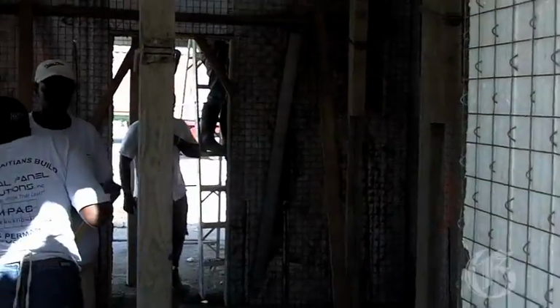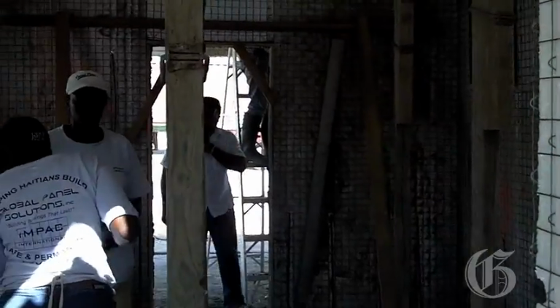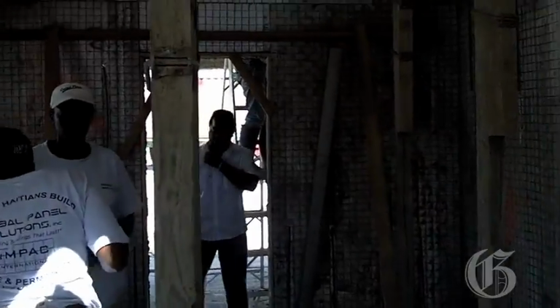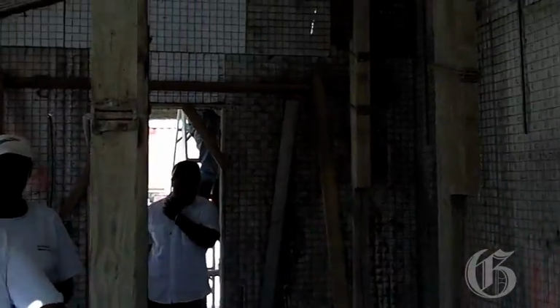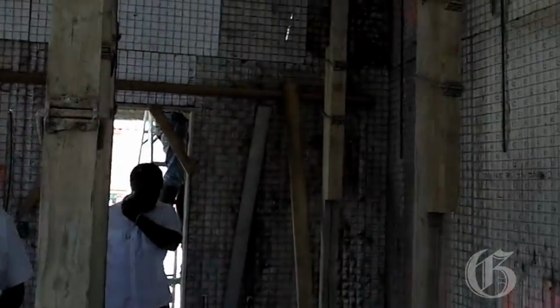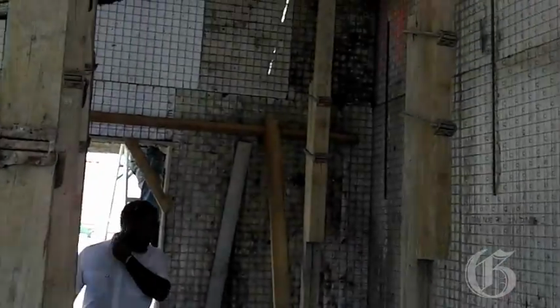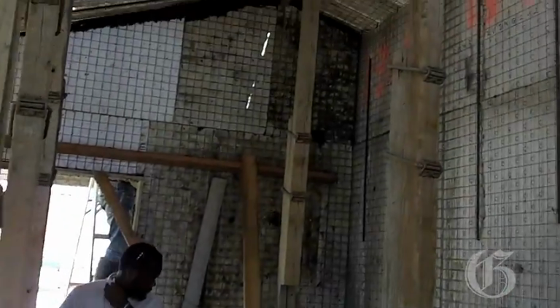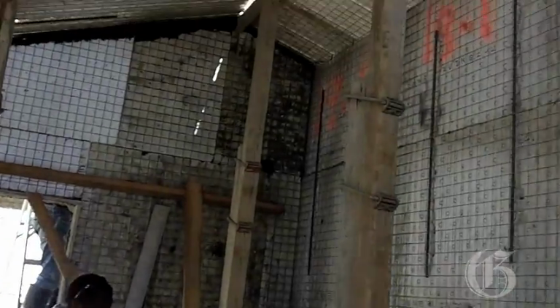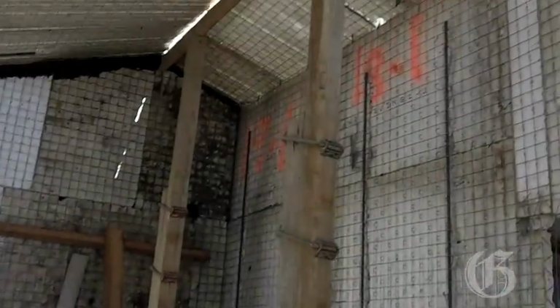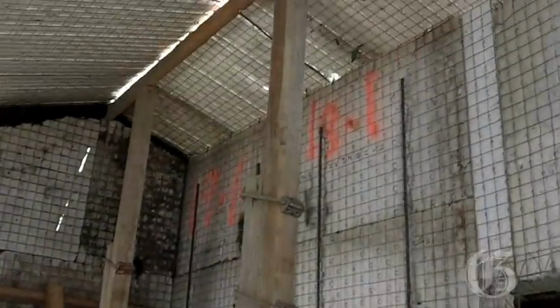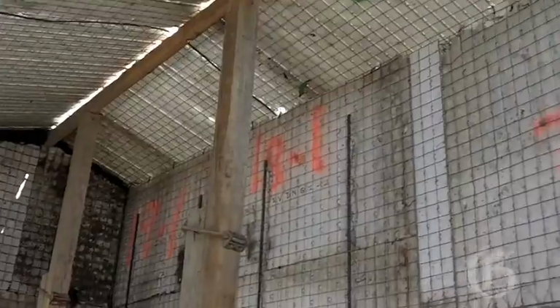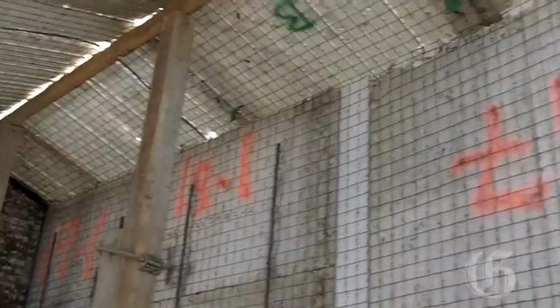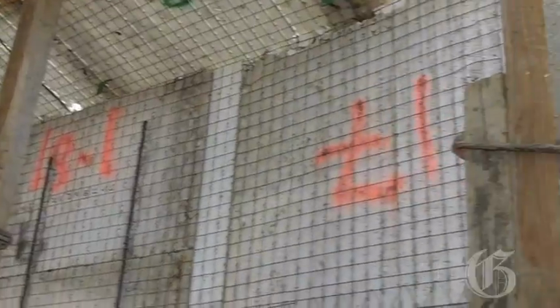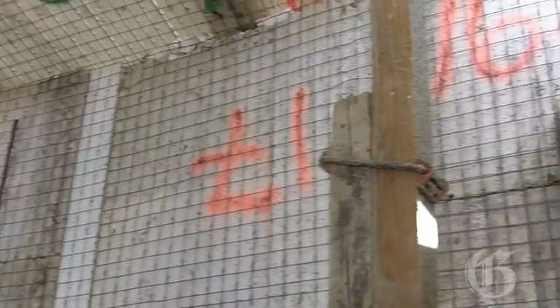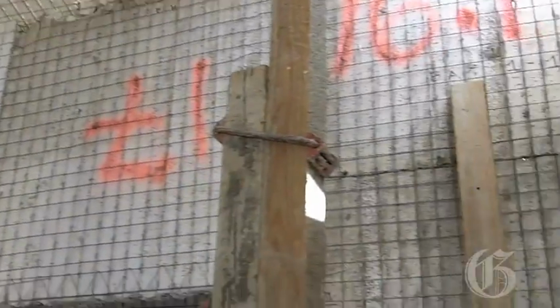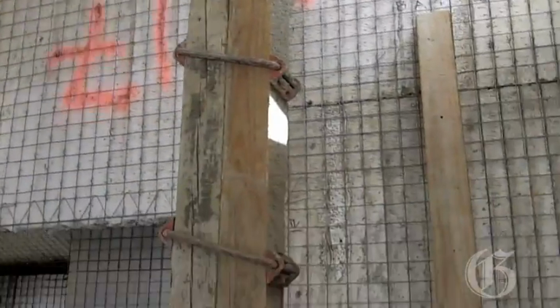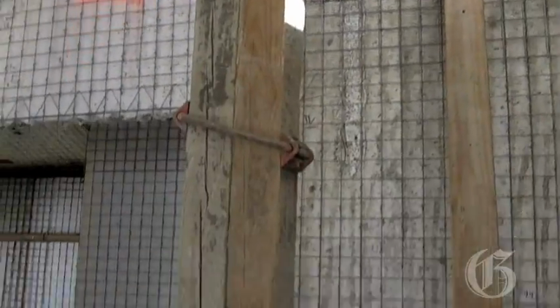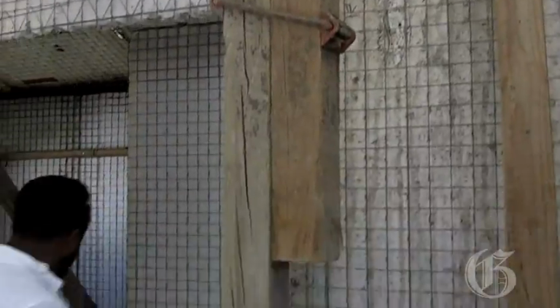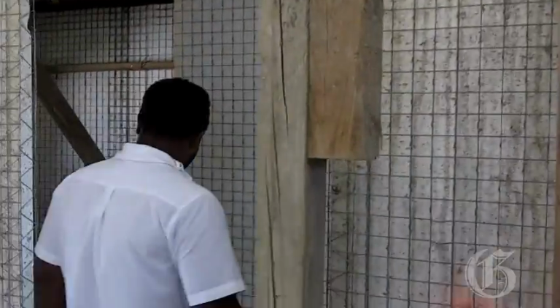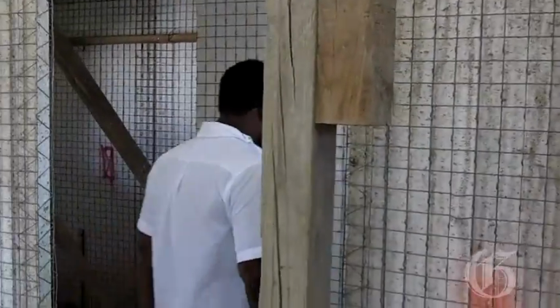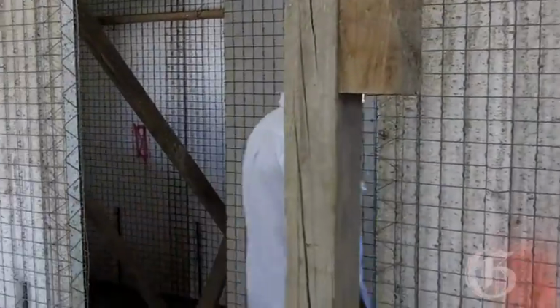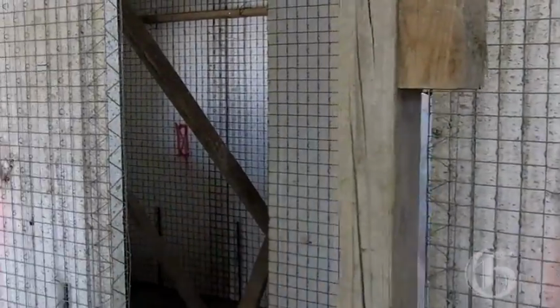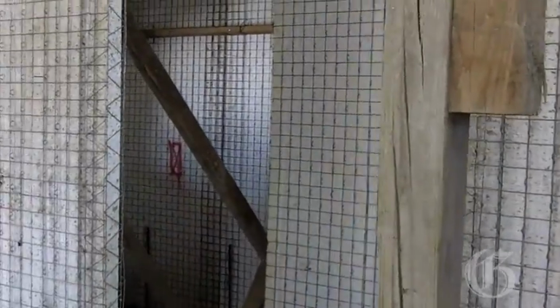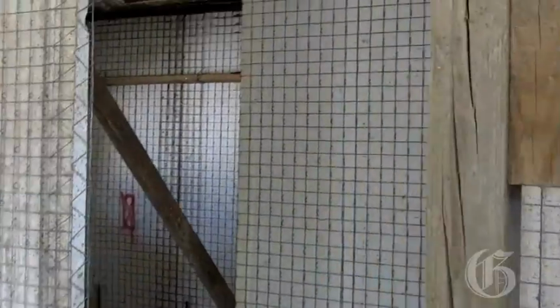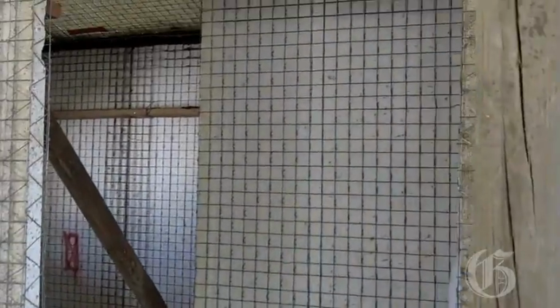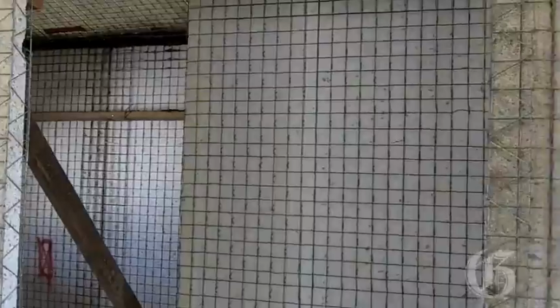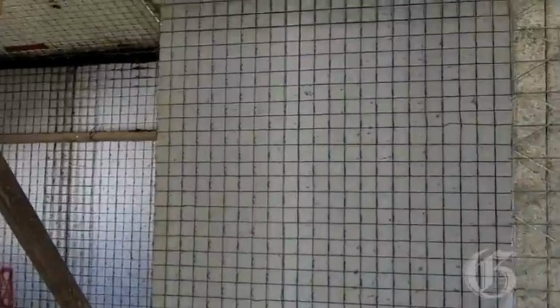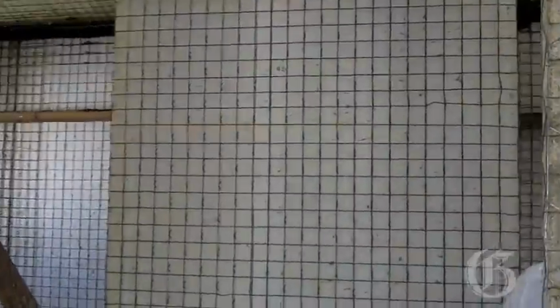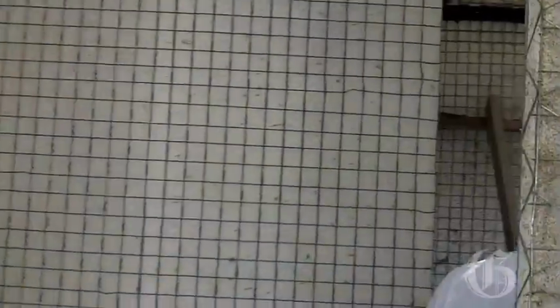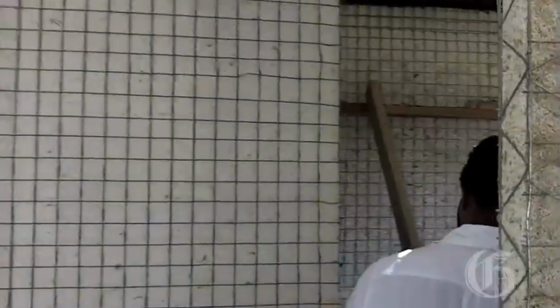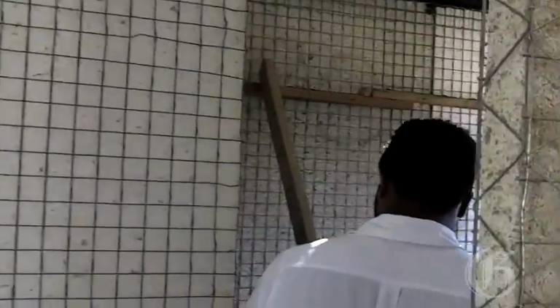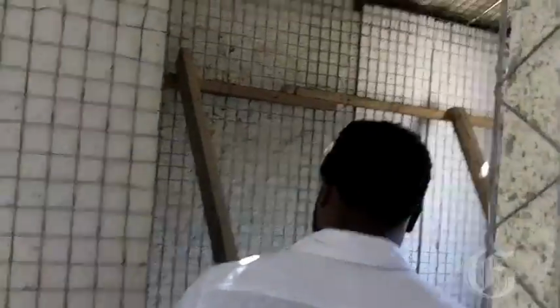We have now taught more than 70 people over the last five days to build with our system, and we look forward to training more people and building more structures throughout Haiti.